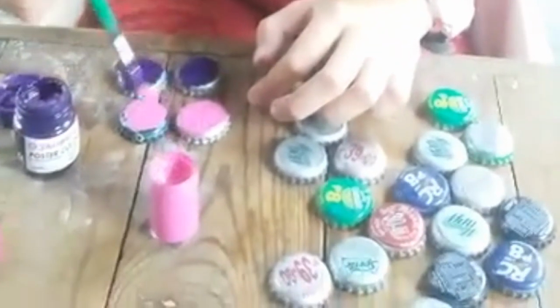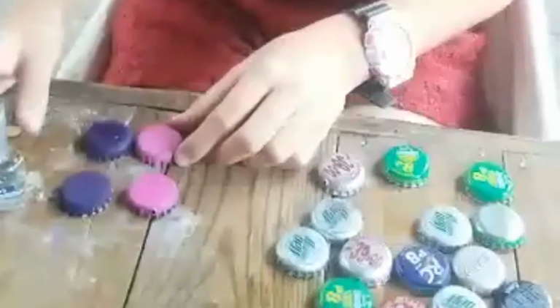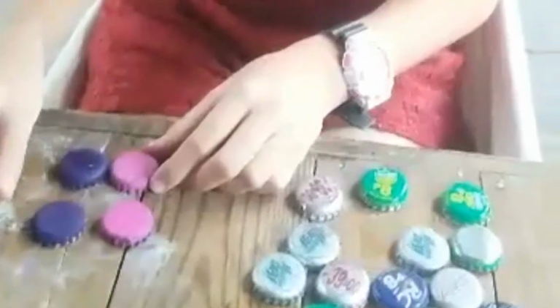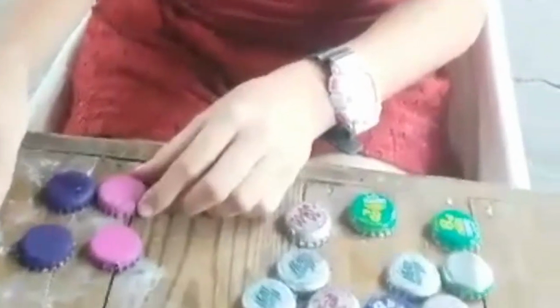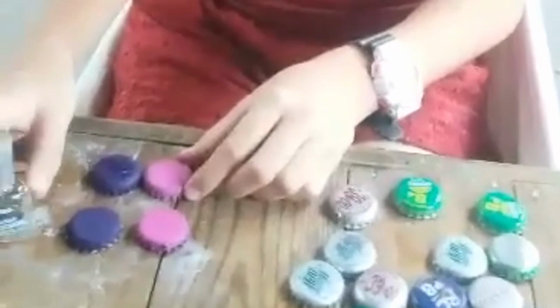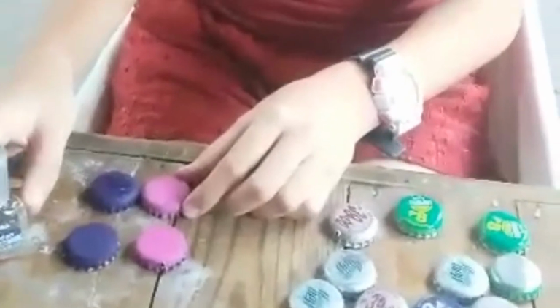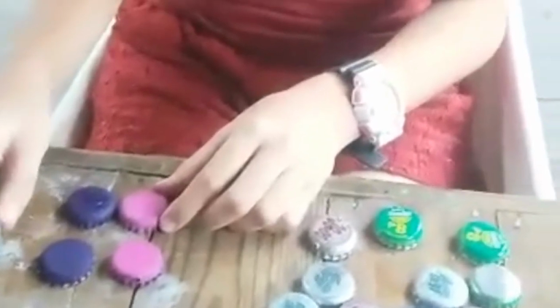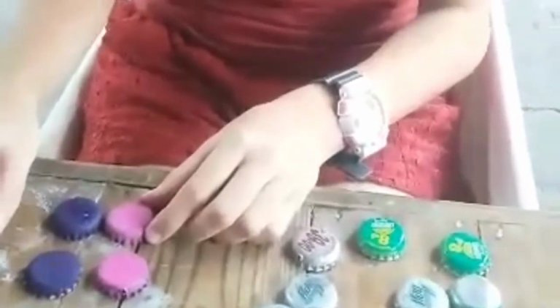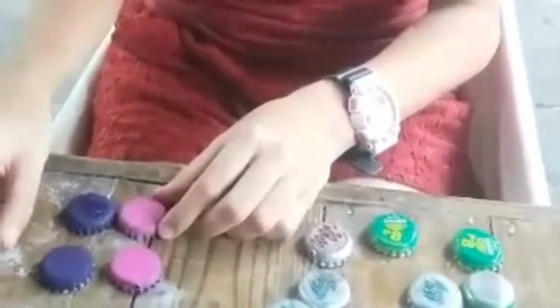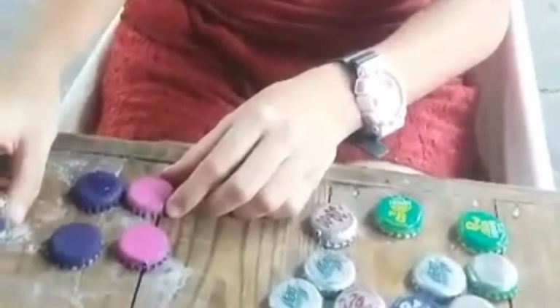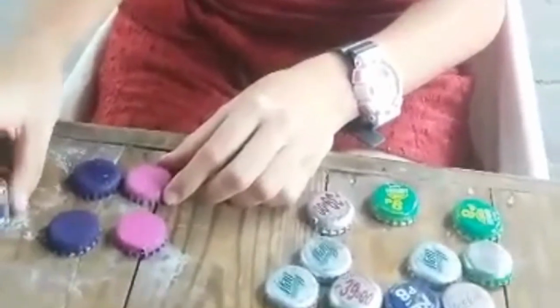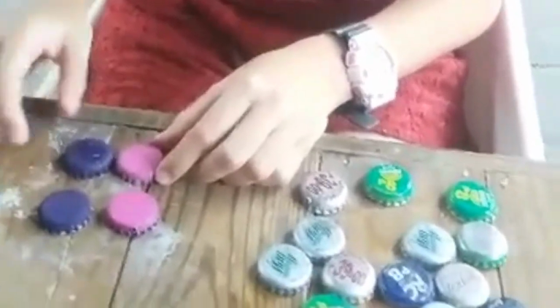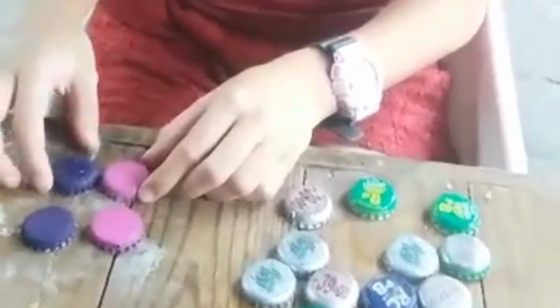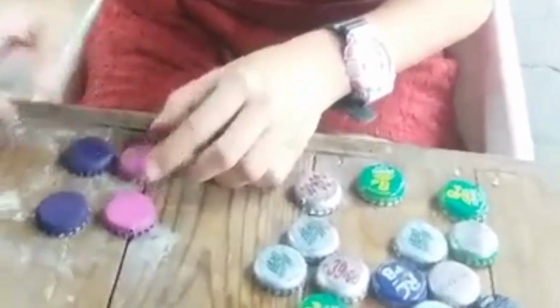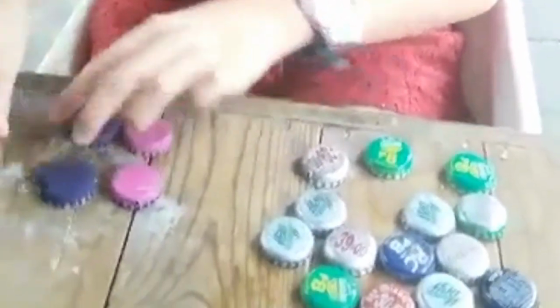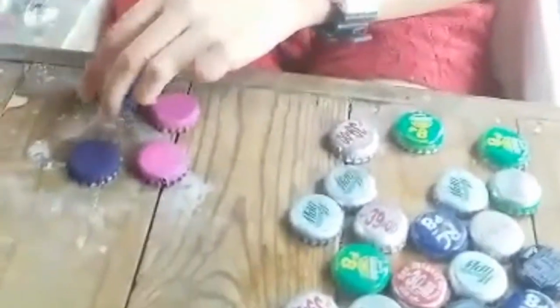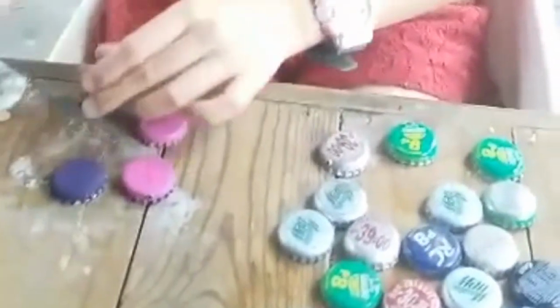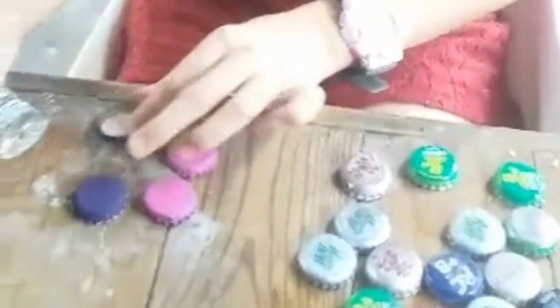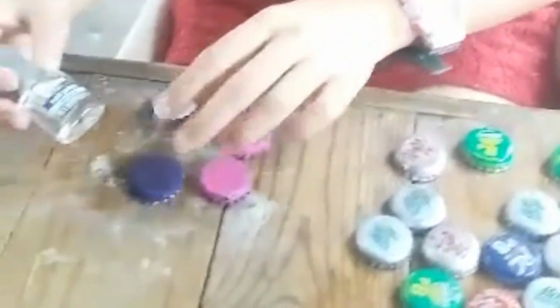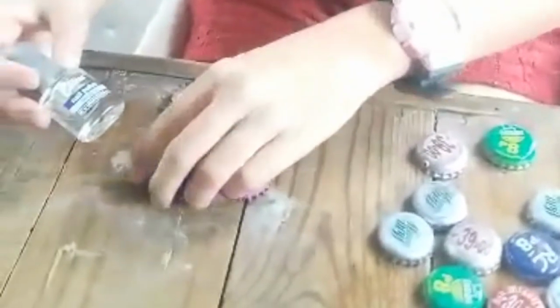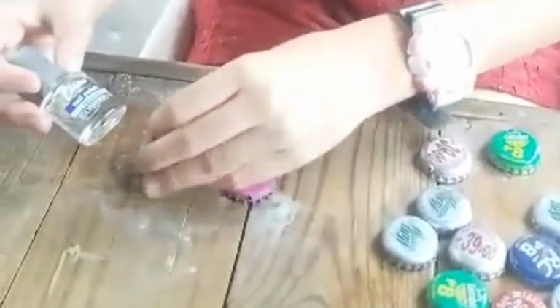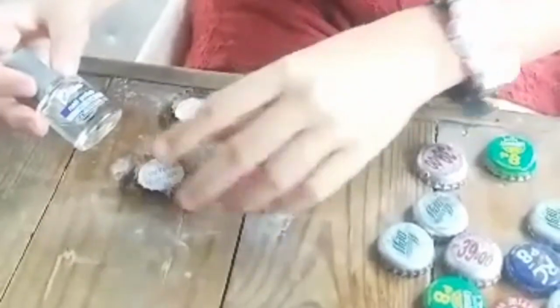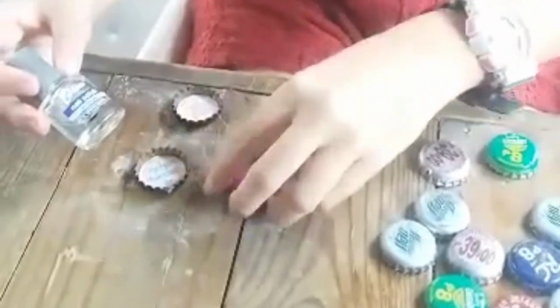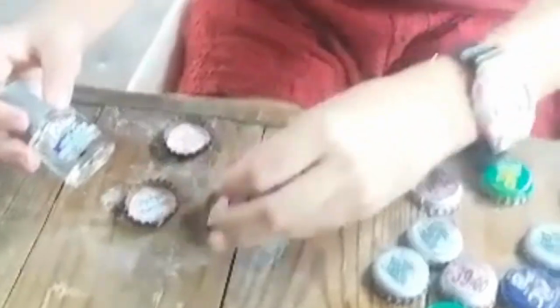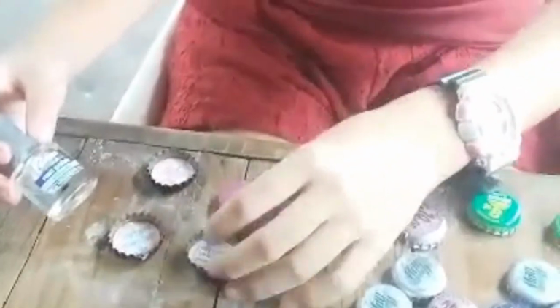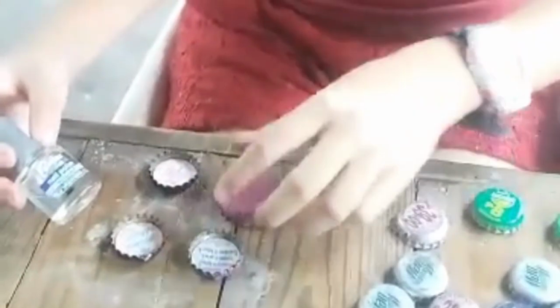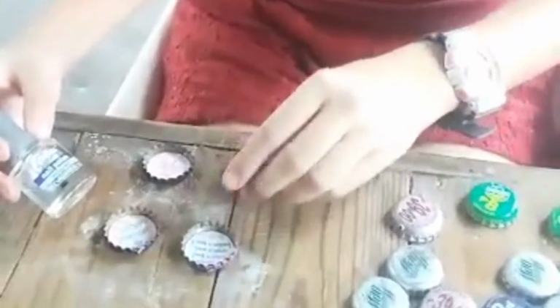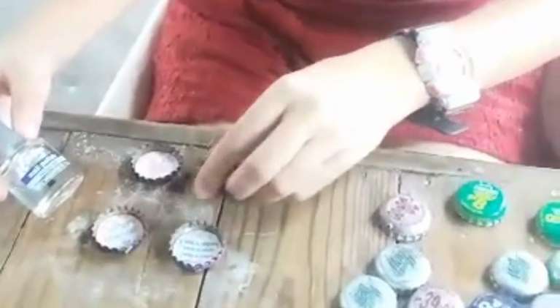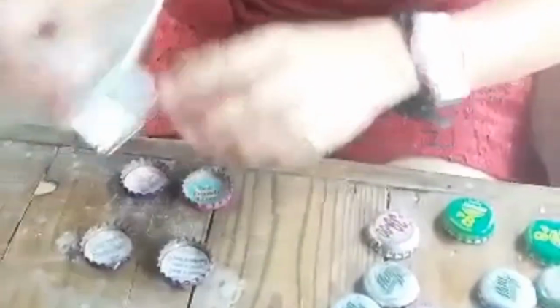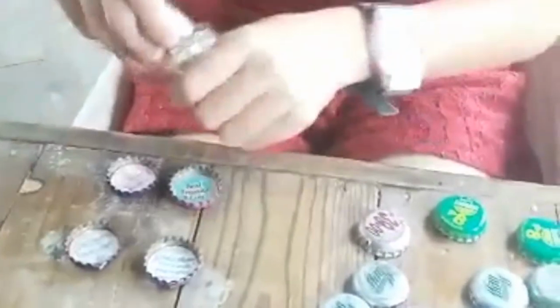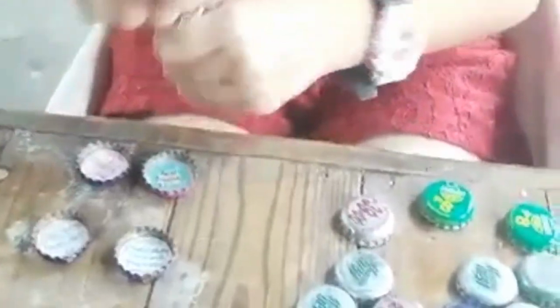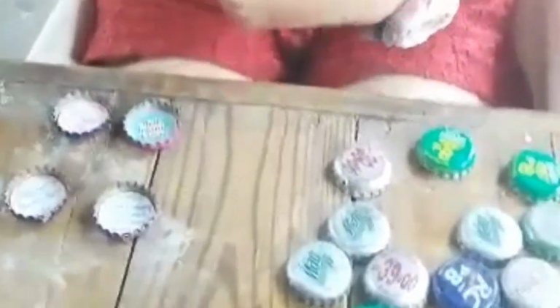And when the poster paint is dry, put the colorless nail polish inside the bottle cup to make it more shiny.